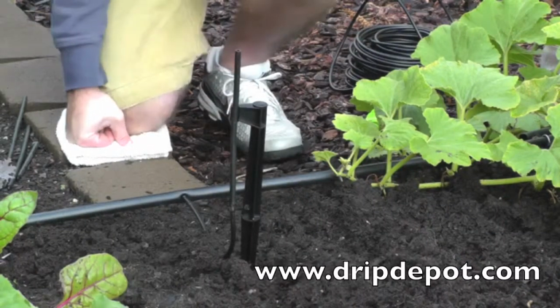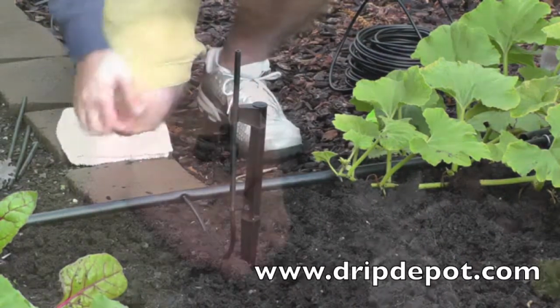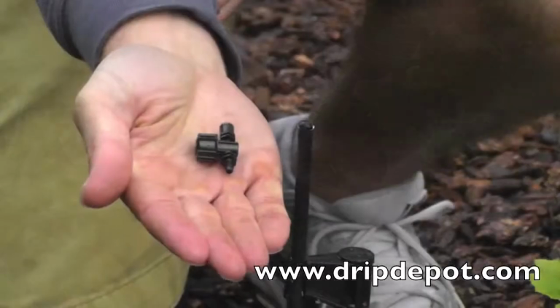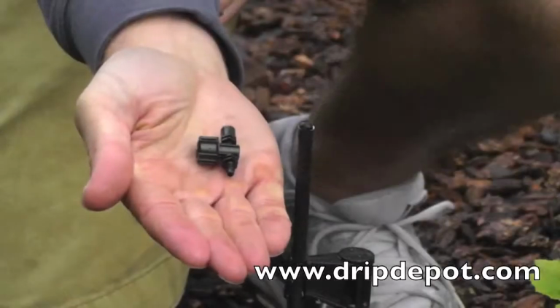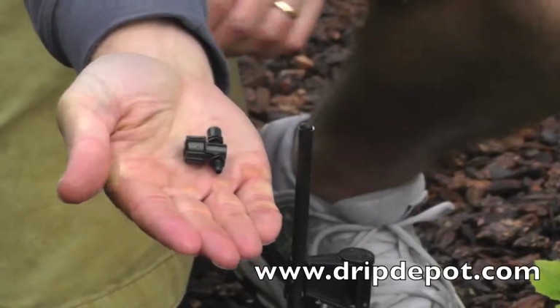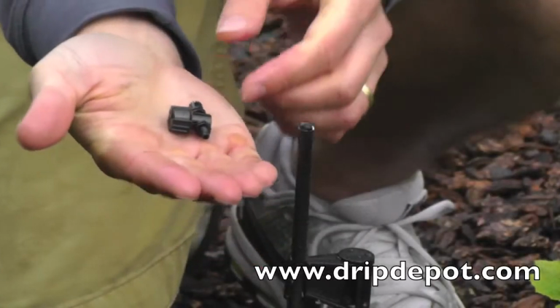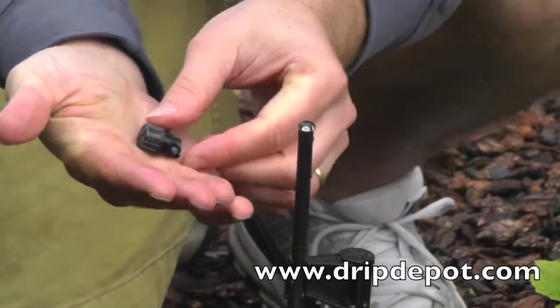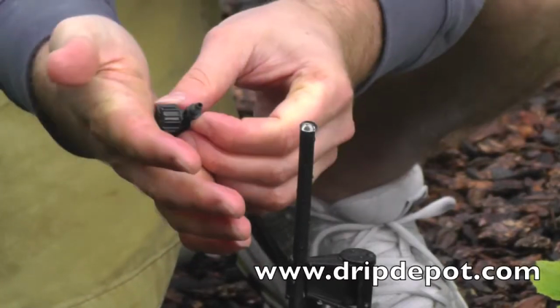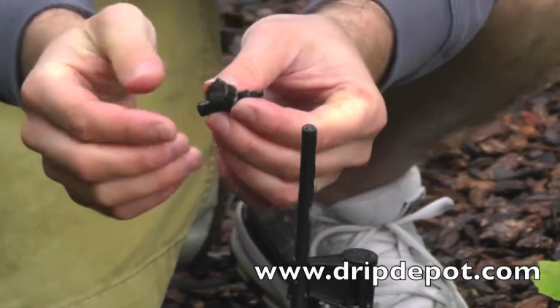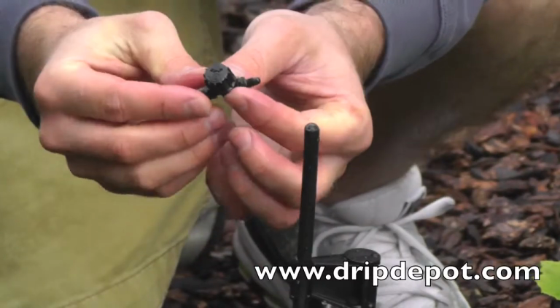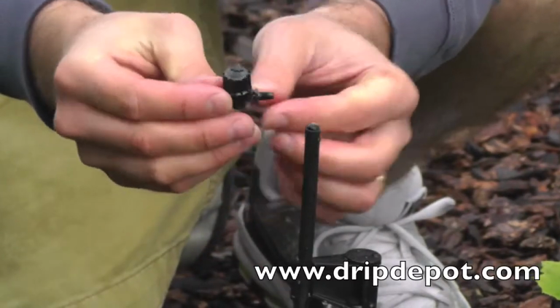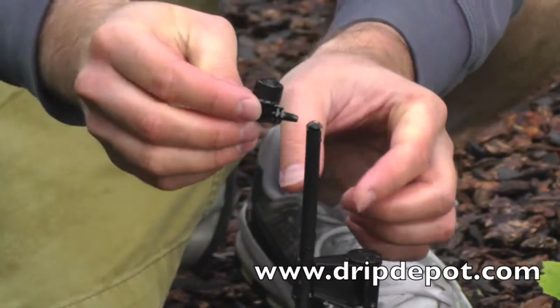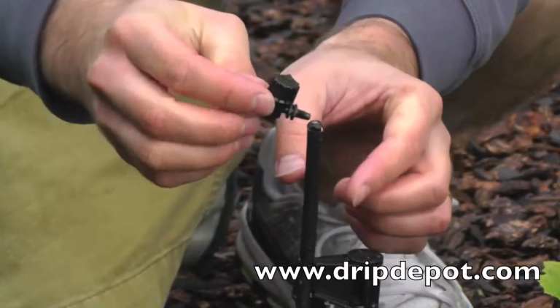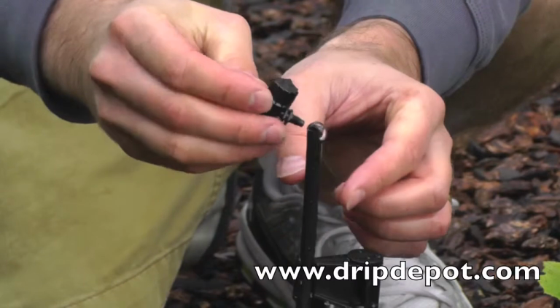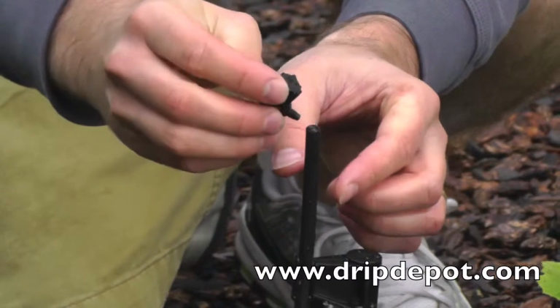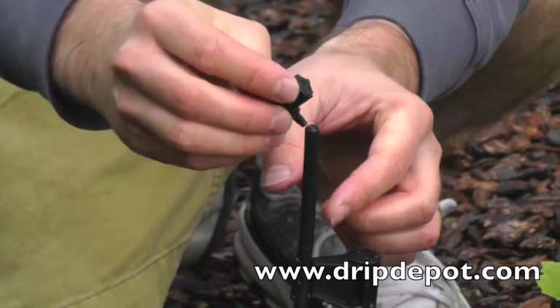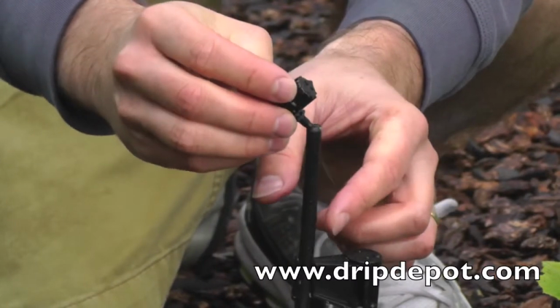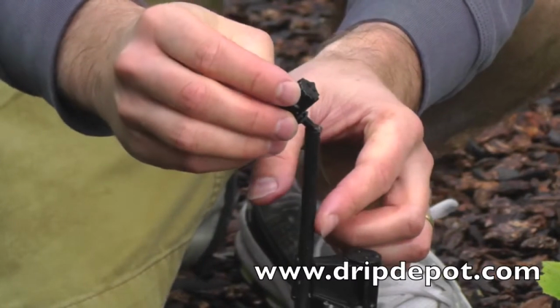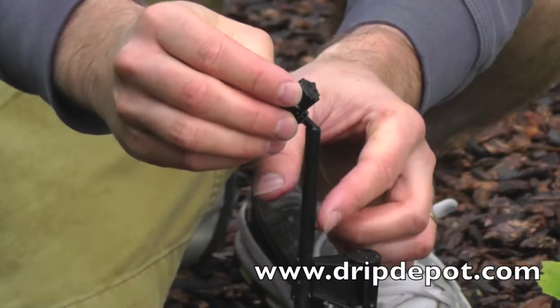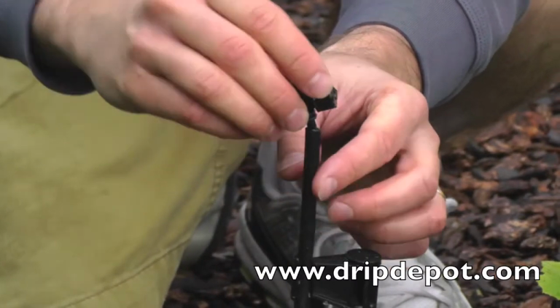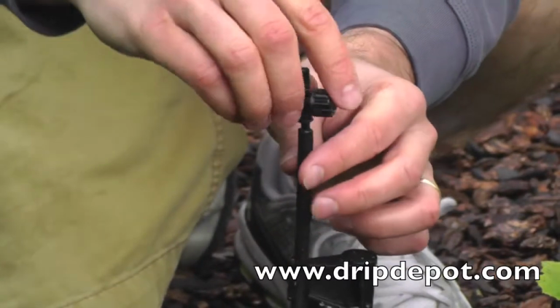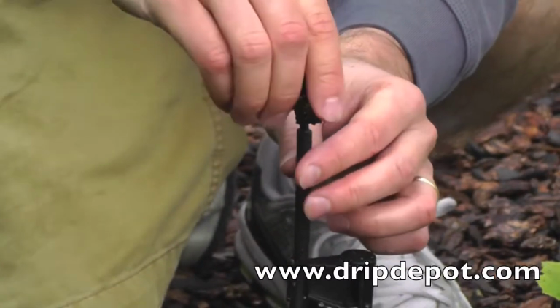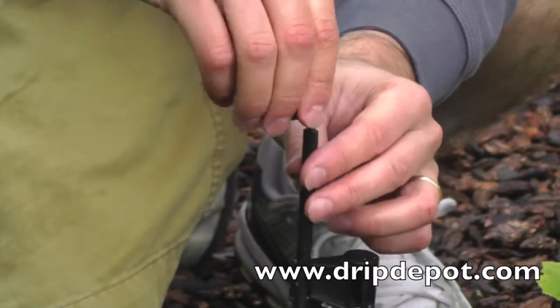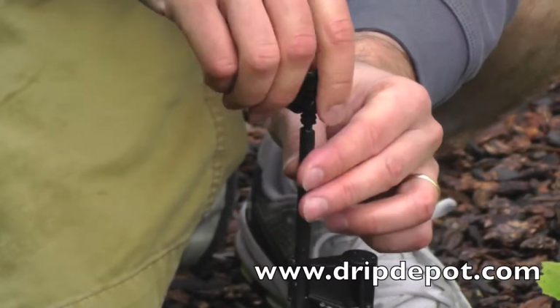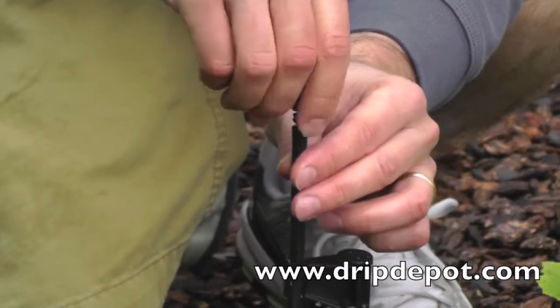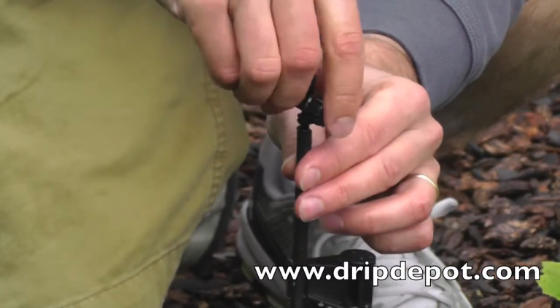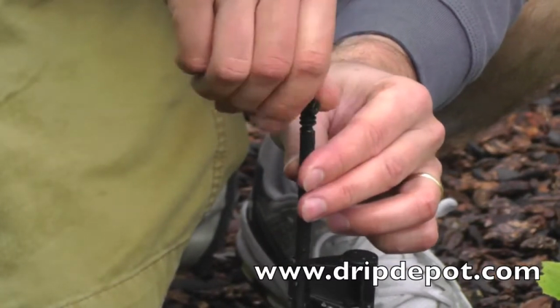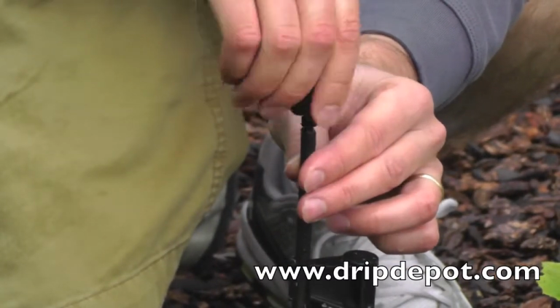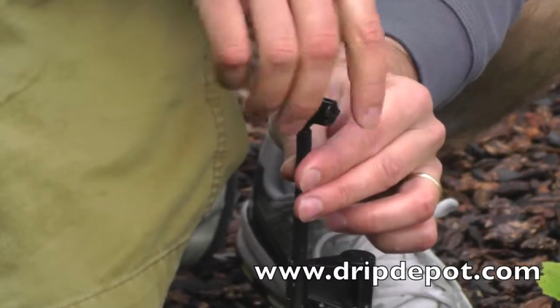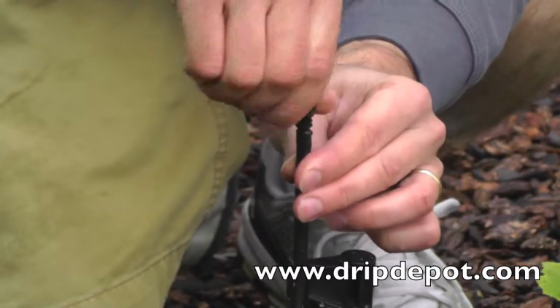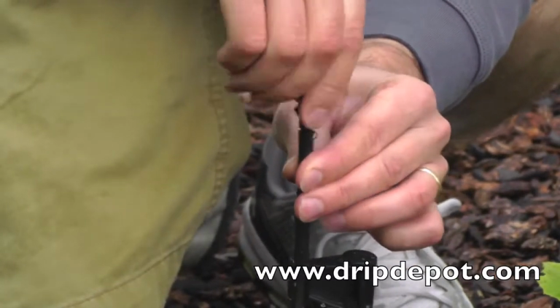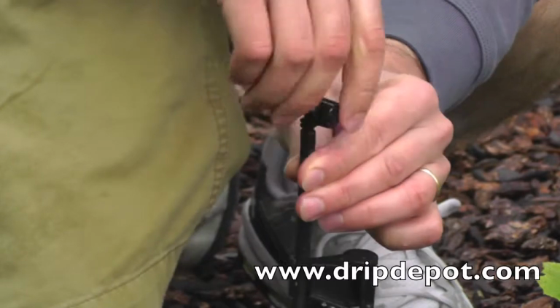The last step is to screw the threaded end of the spray jet into the top of the rigid riser. This can be done with just your hands — no special tools are required.